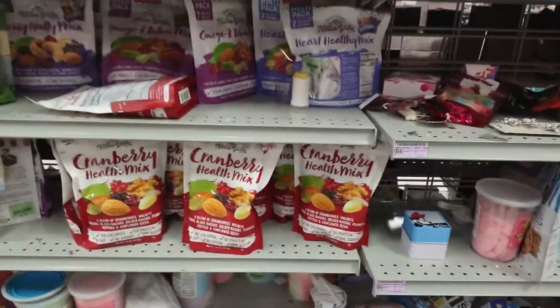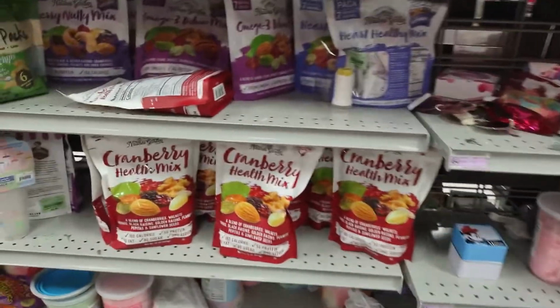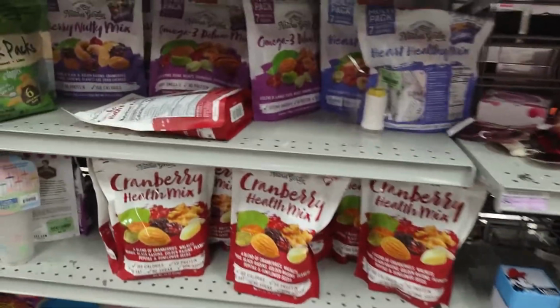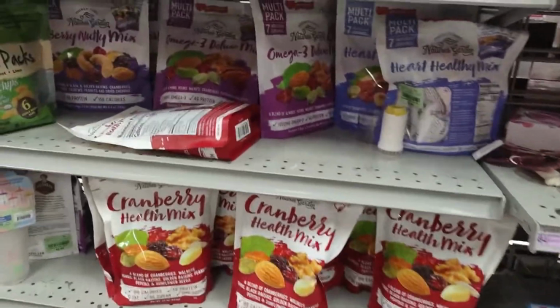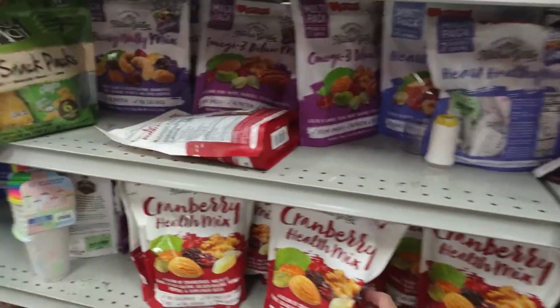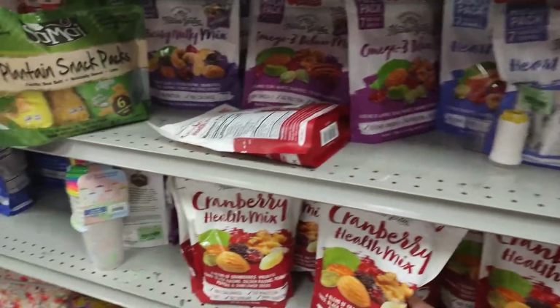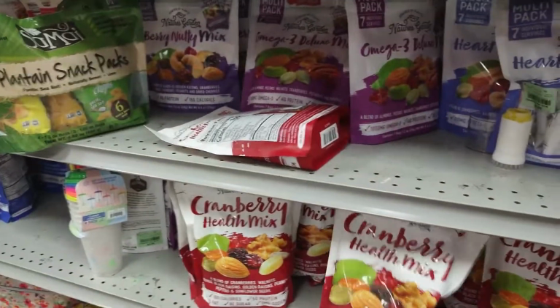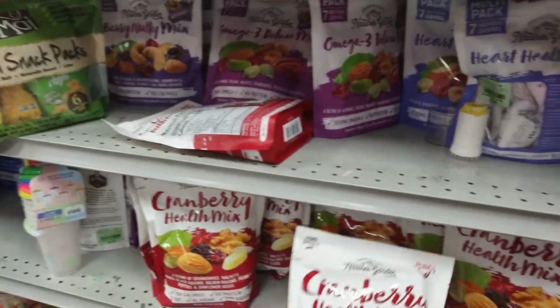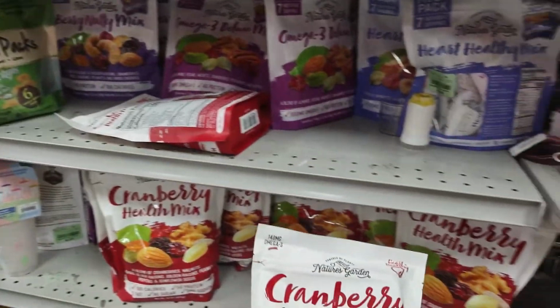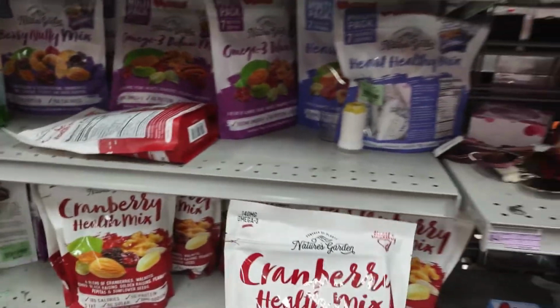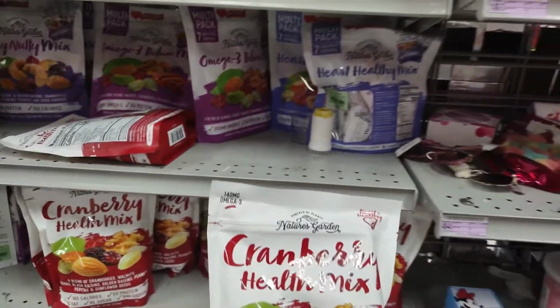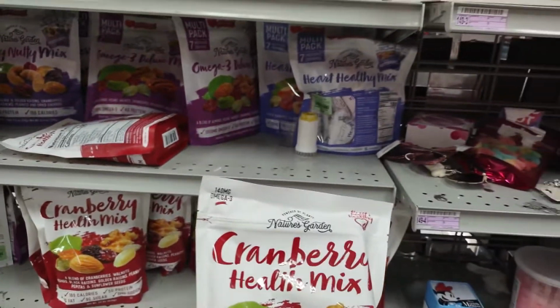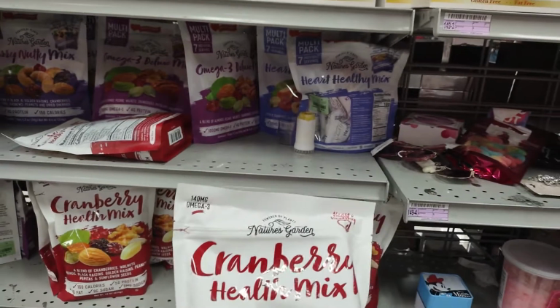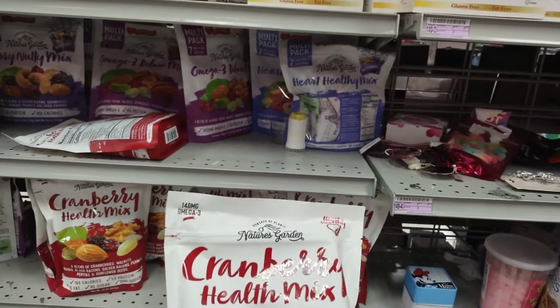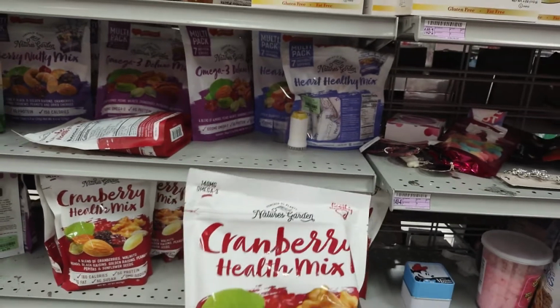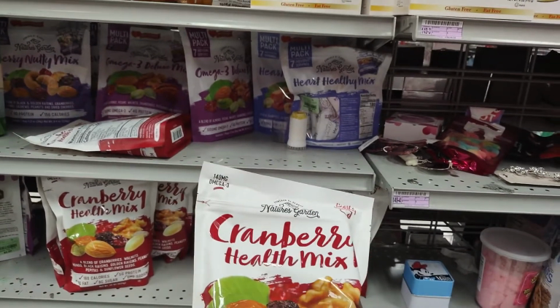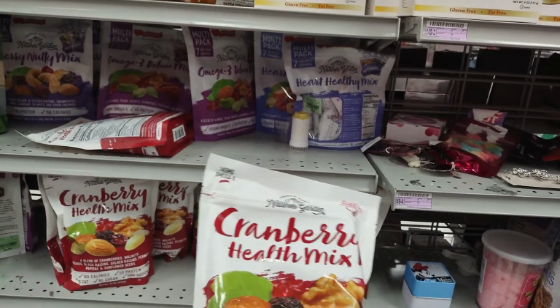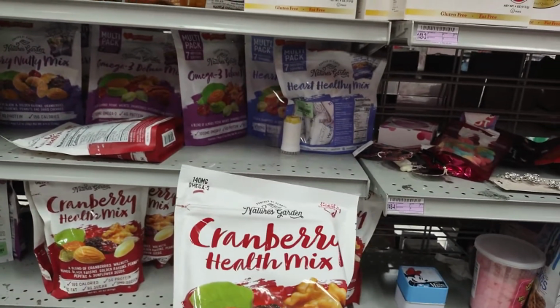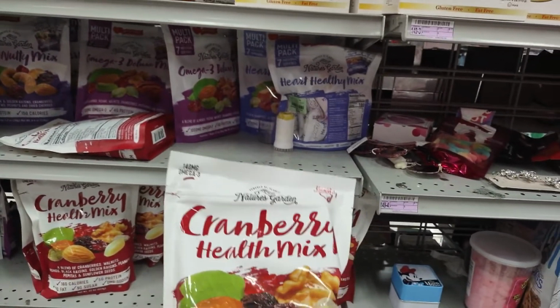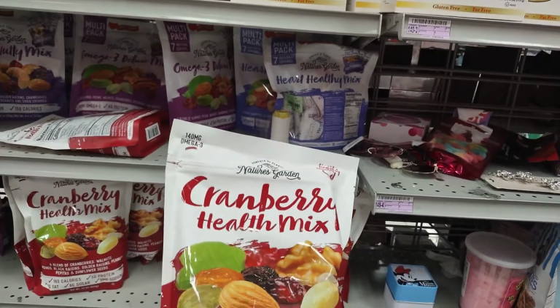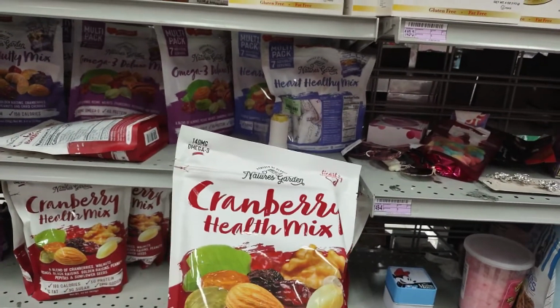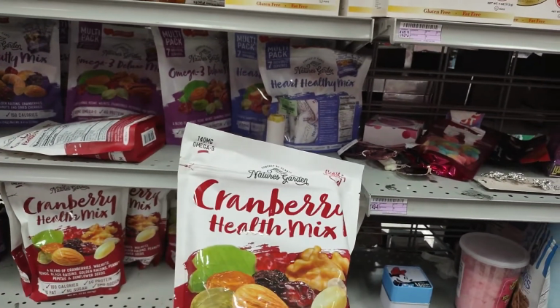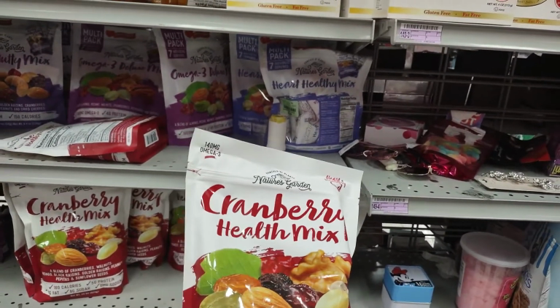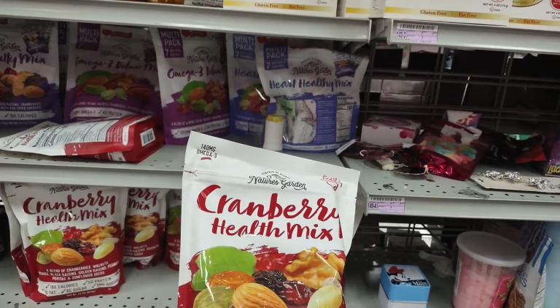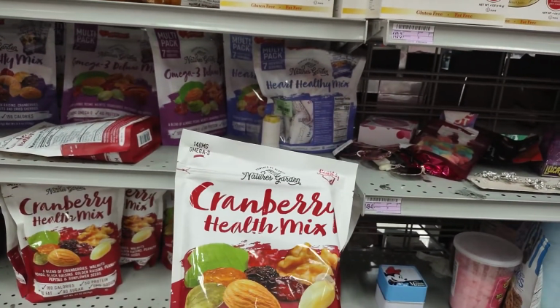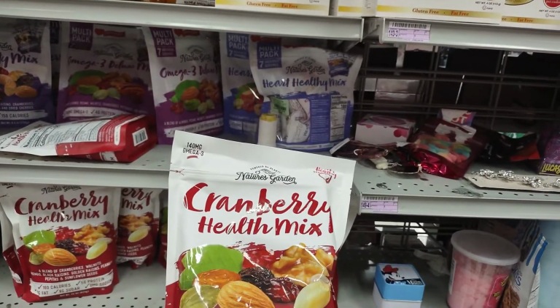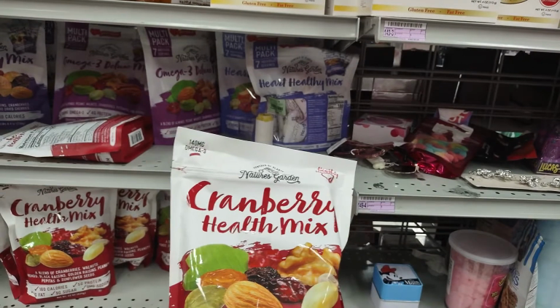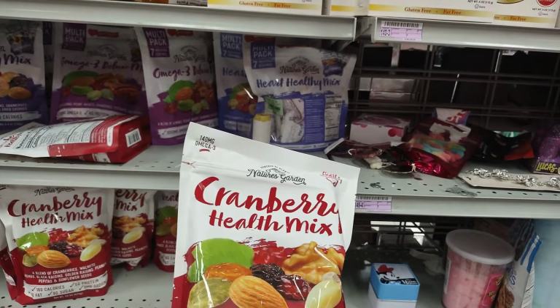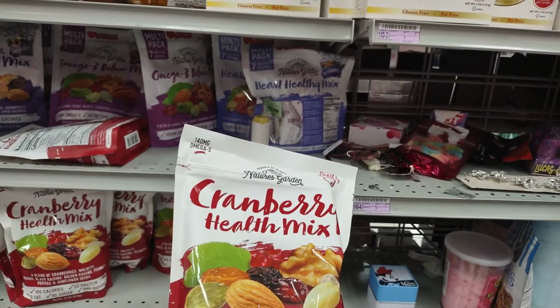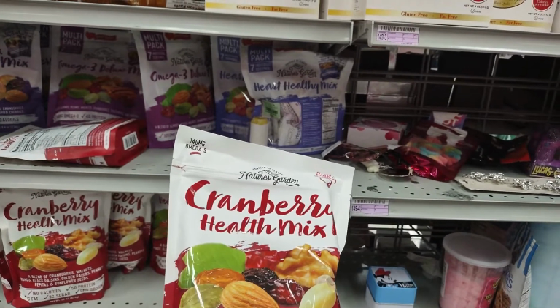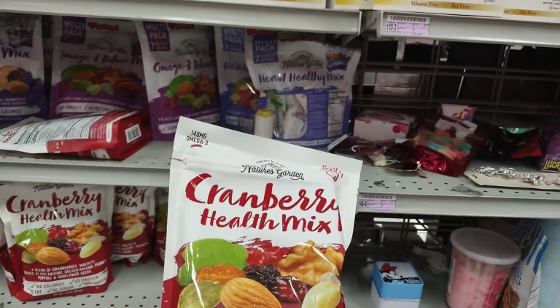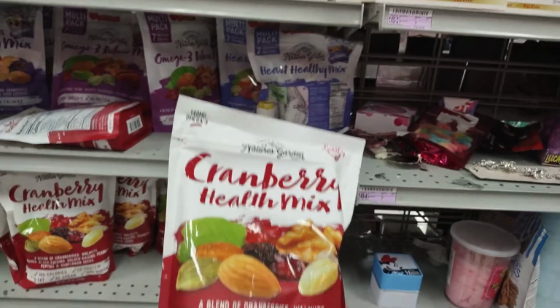Here we are in the healthy mix section. This looks really good. Cranberry health mix — a blend of cranberries, walnuts, almond, black raisin, golden raisins, peanuts, pepitas, and sunflower seed.